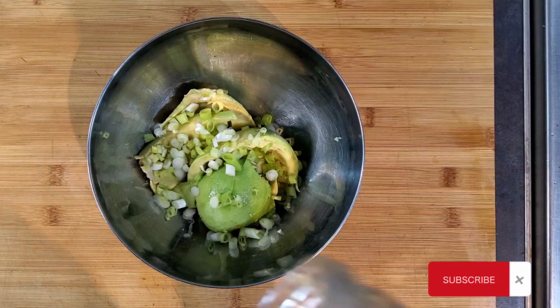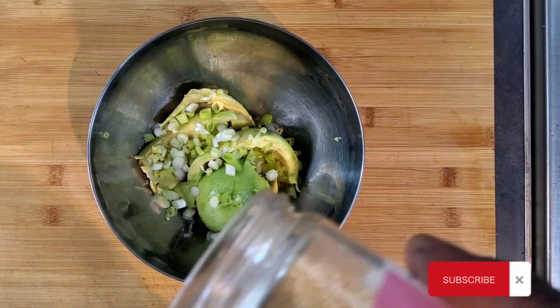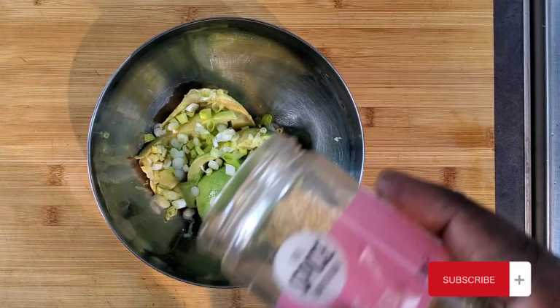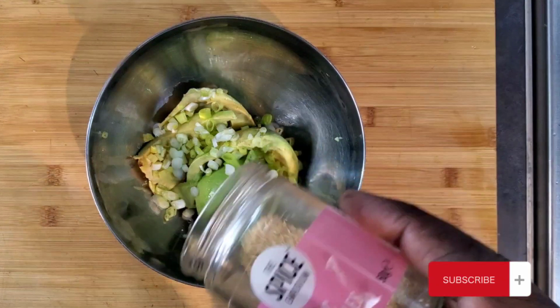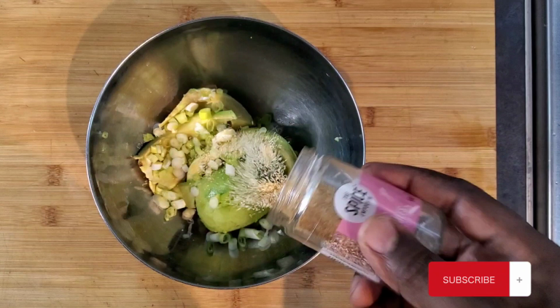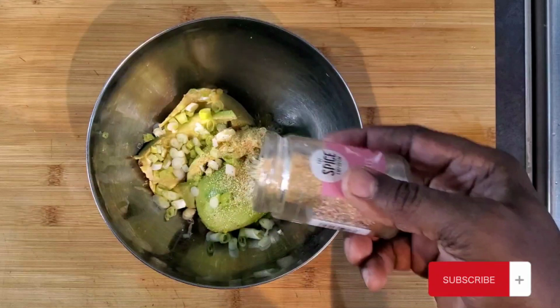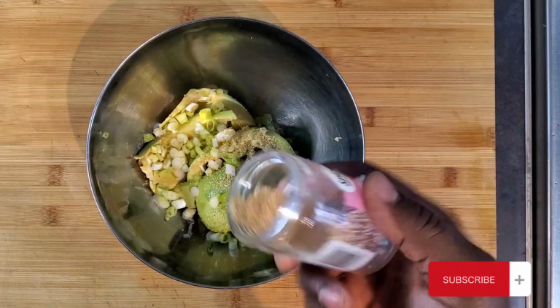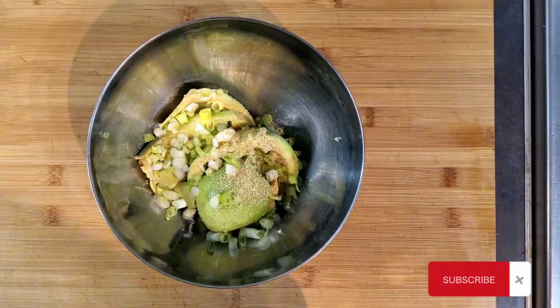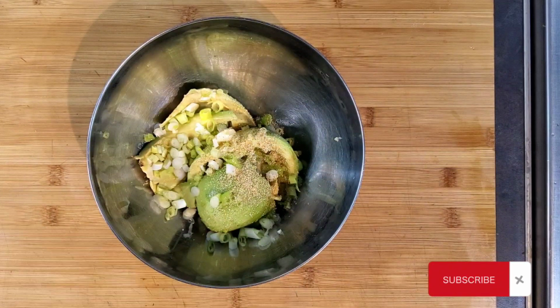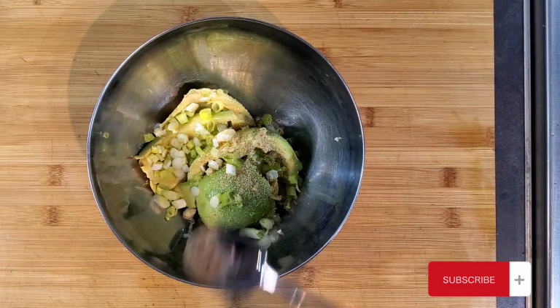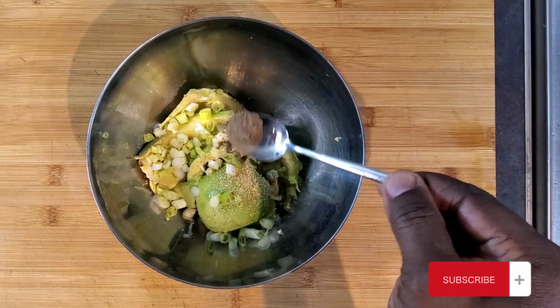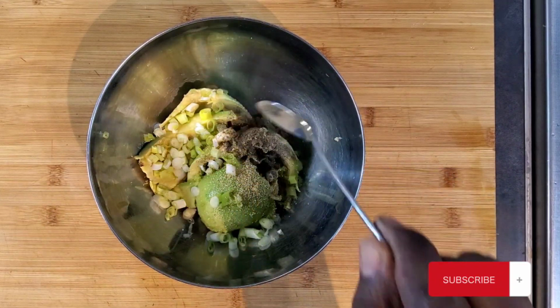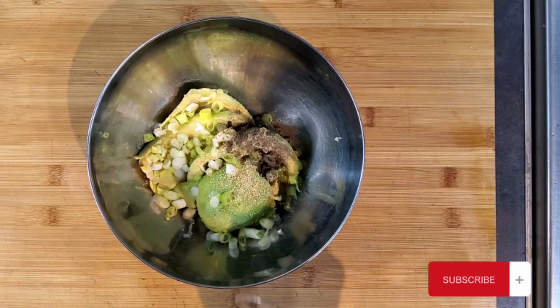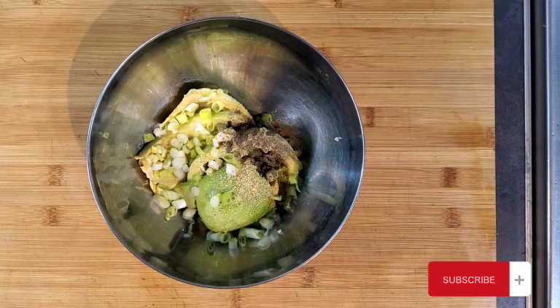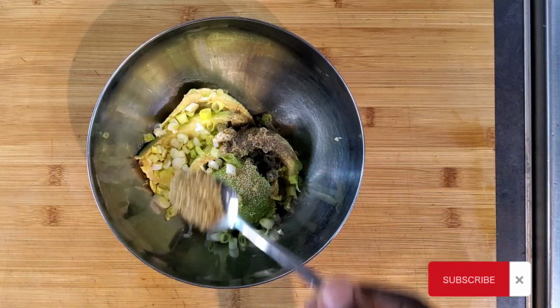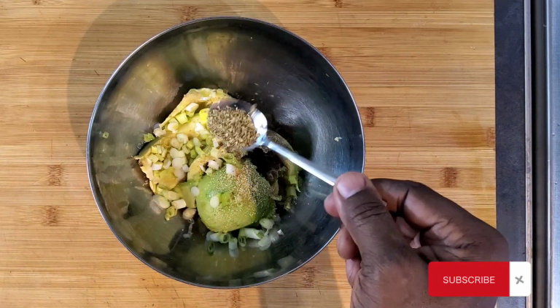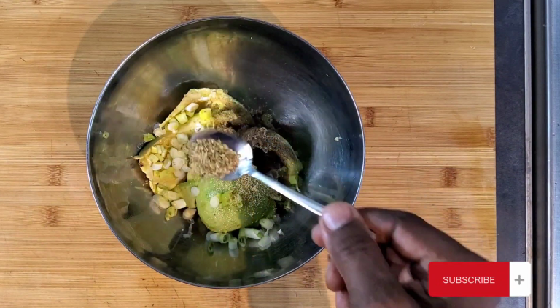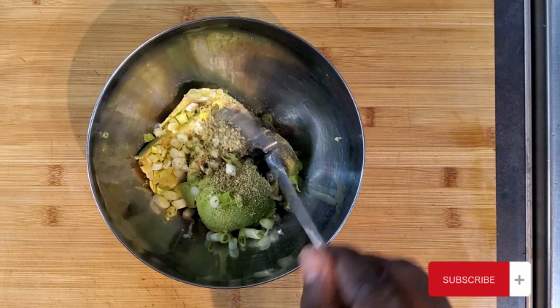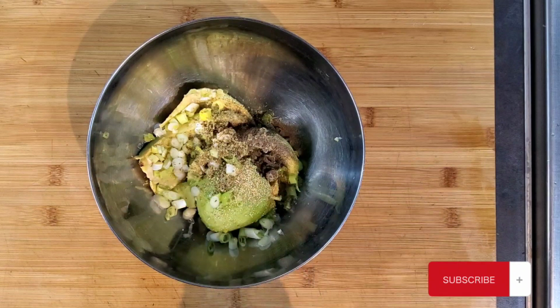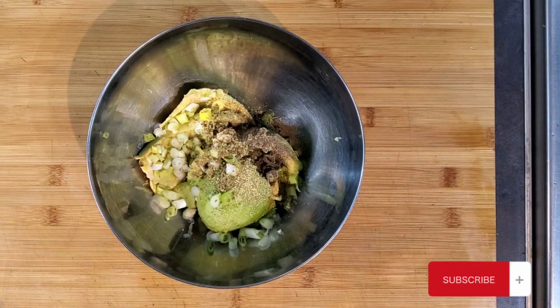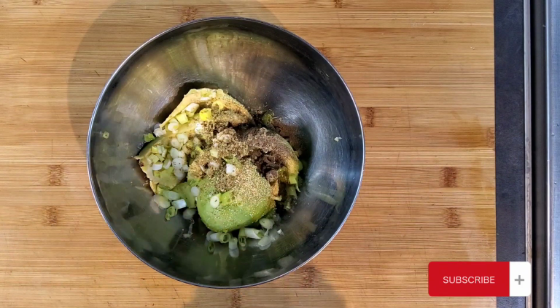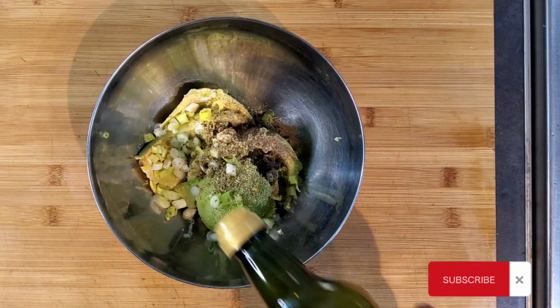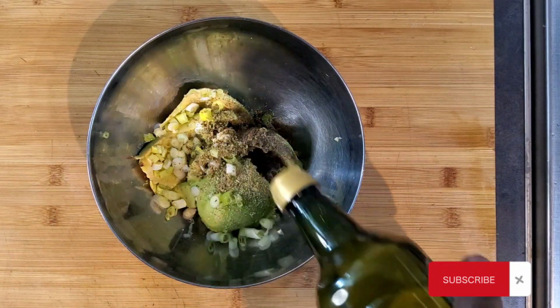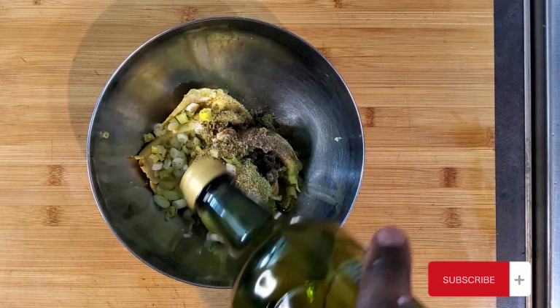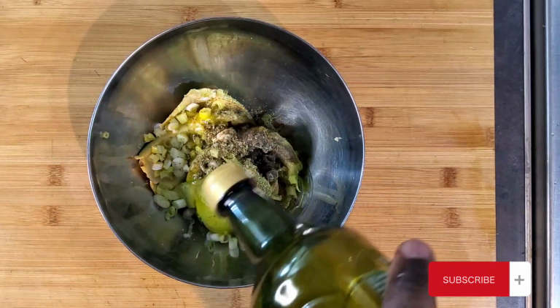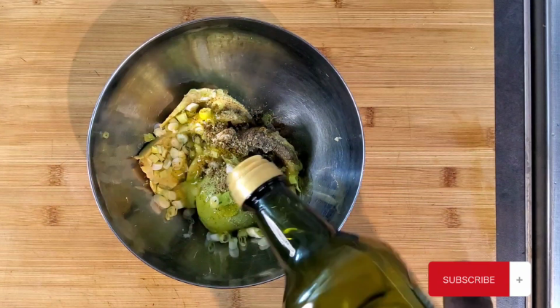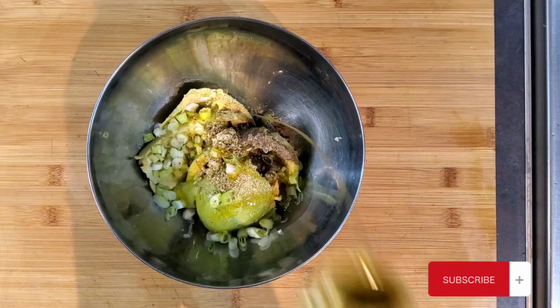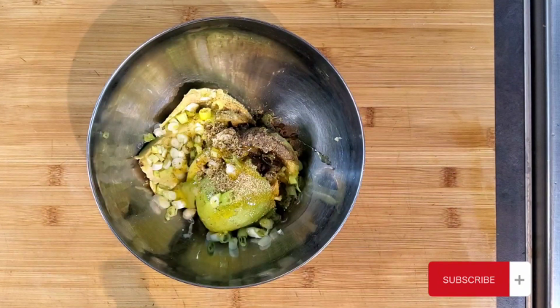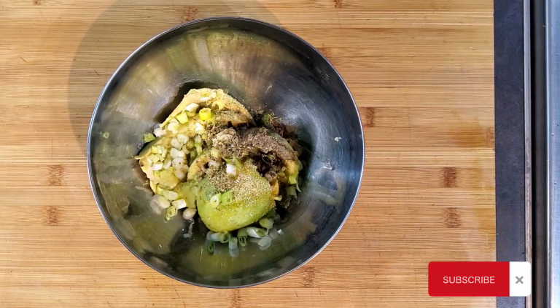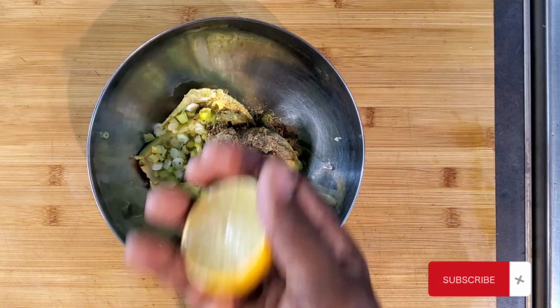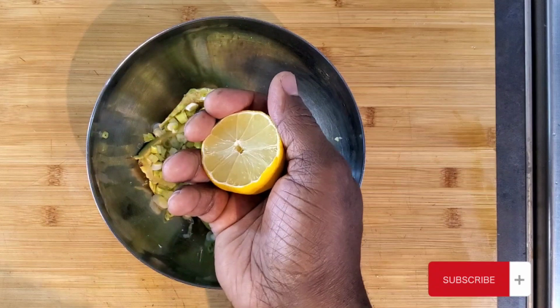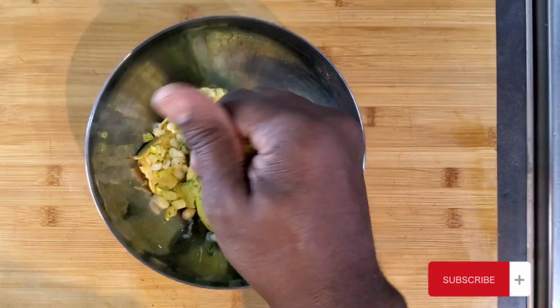Sprinkle of garlic powder, black pepper, dry oregano. Gonna add some olive oil and half a lemon.